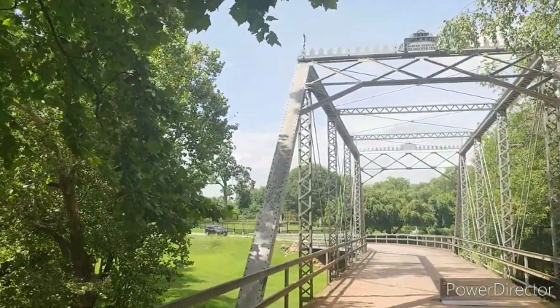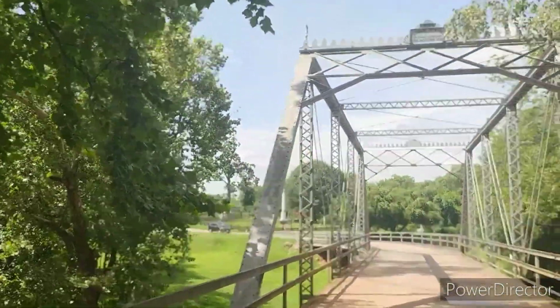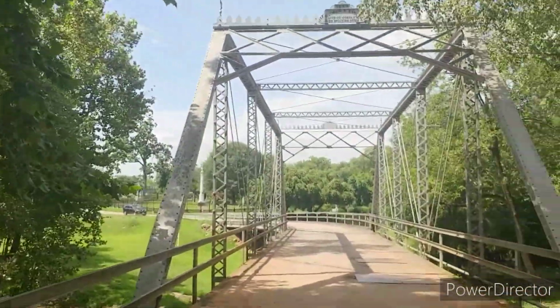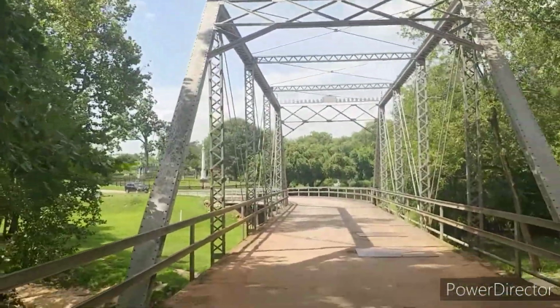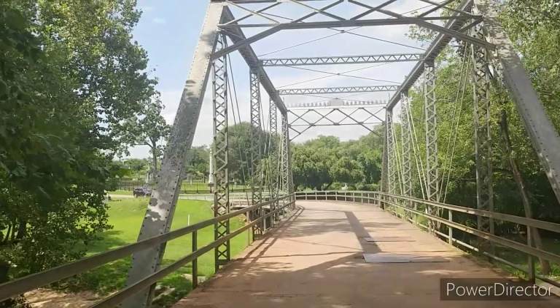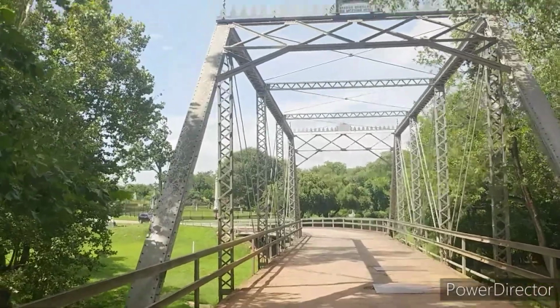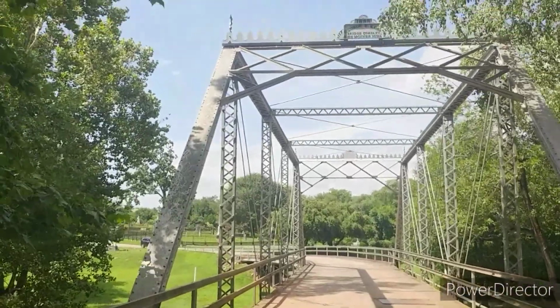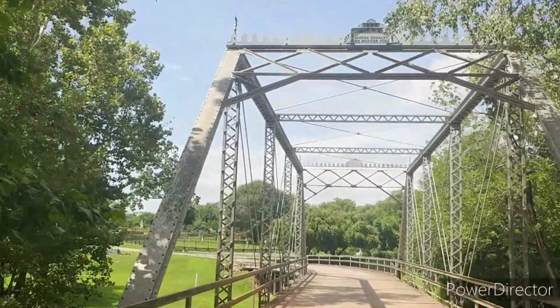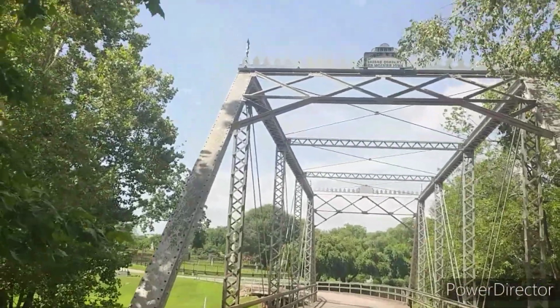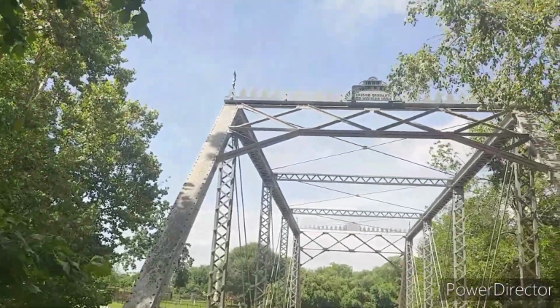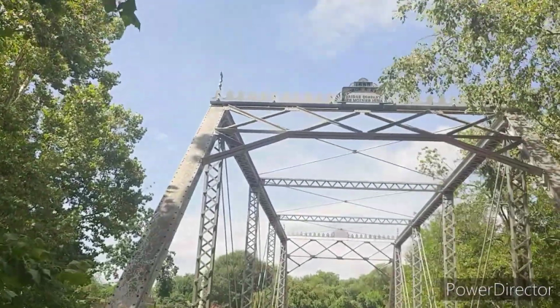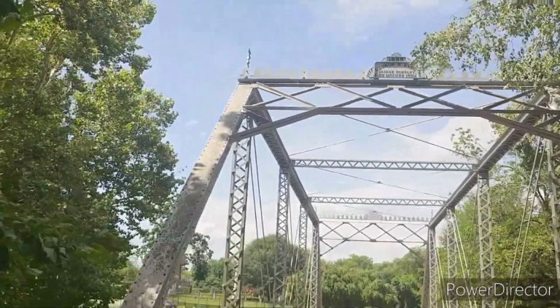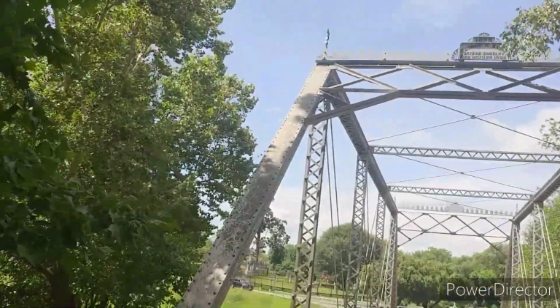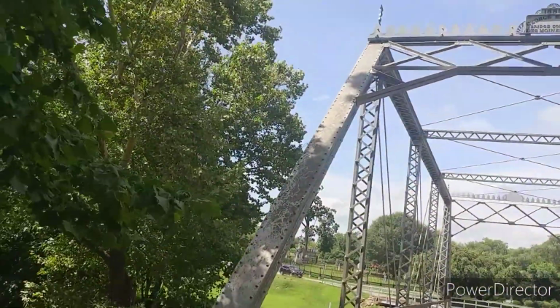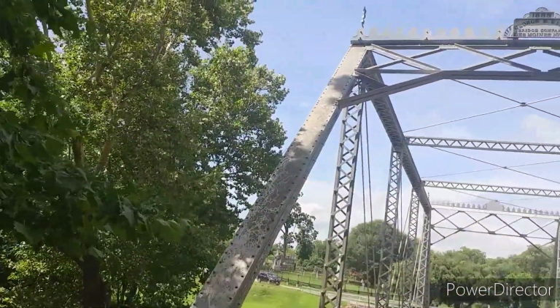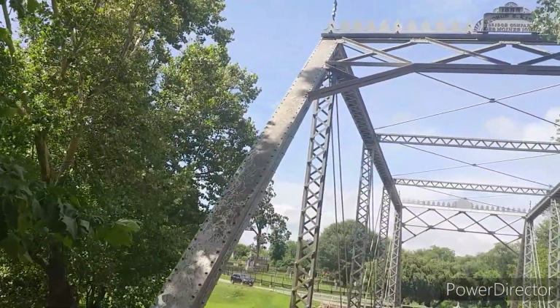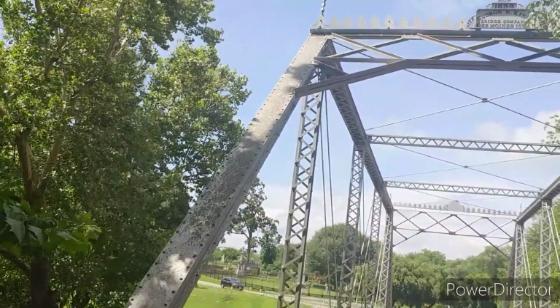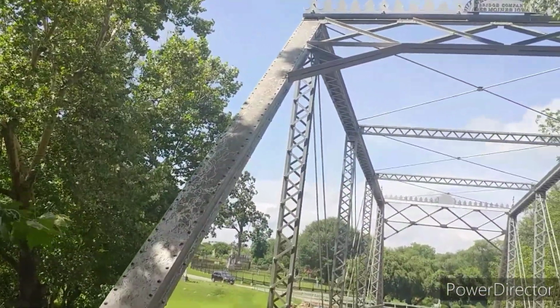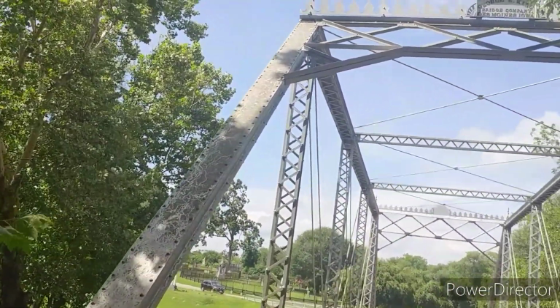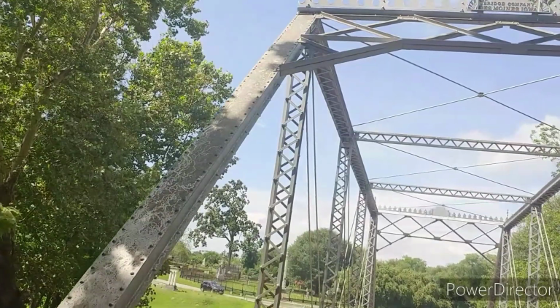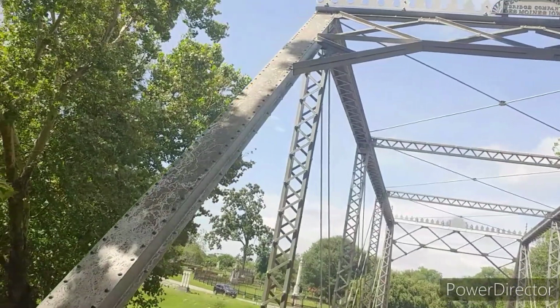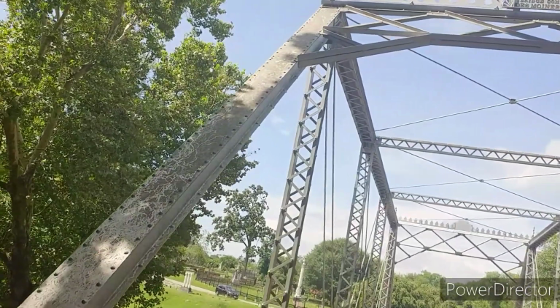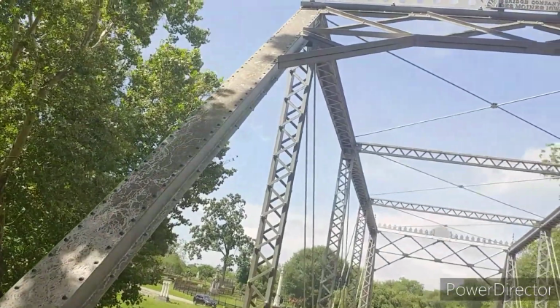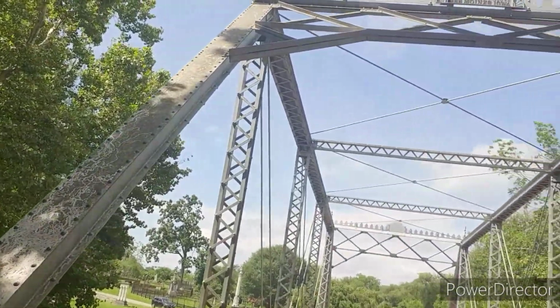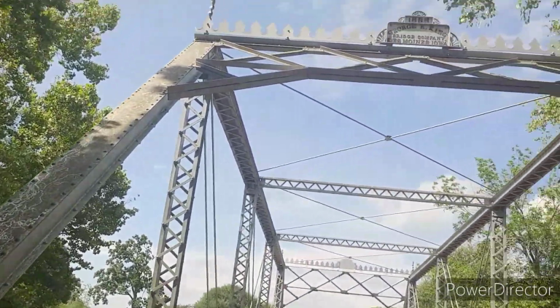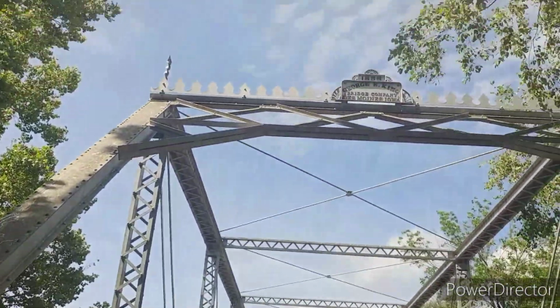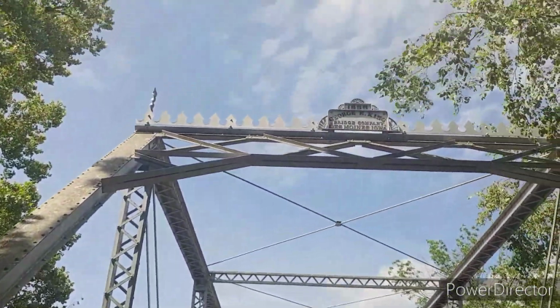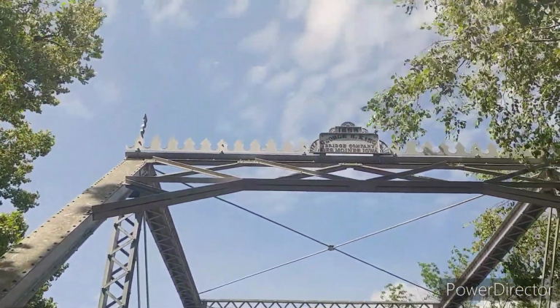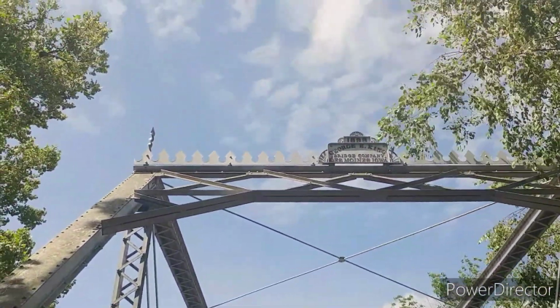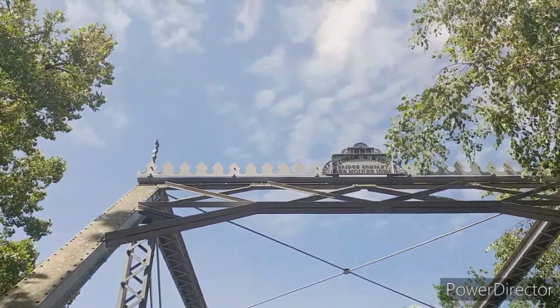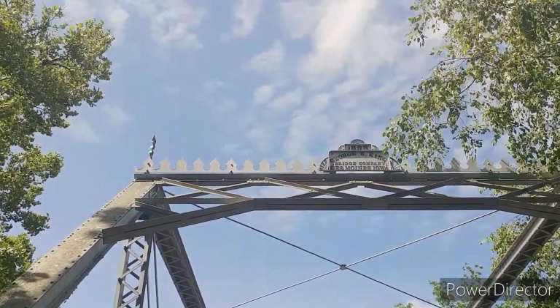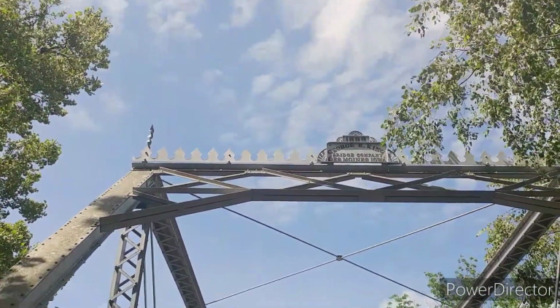This is an old bridge in one of Athens' cemeteries. It was built by the Georgie King Bridge Company in Des Moines, Iowa, built in 1888.